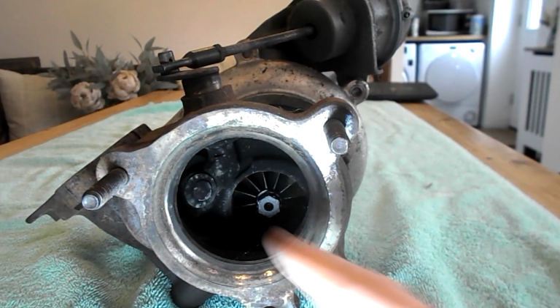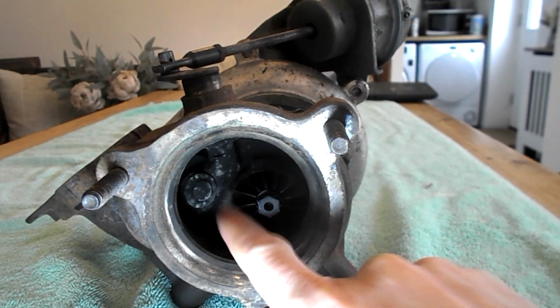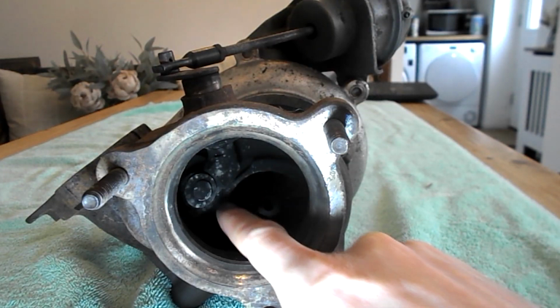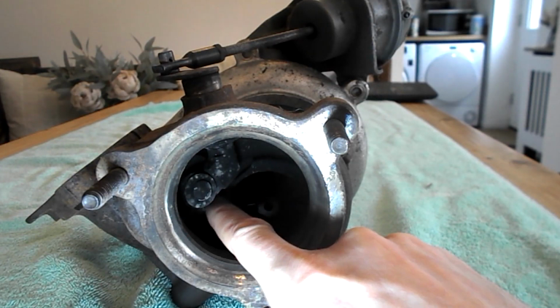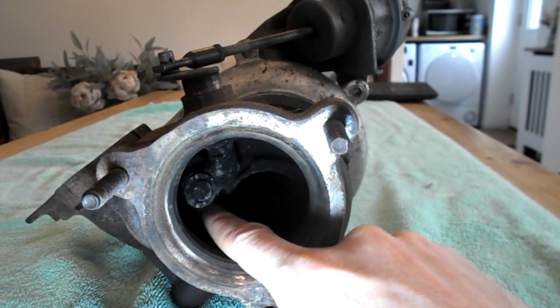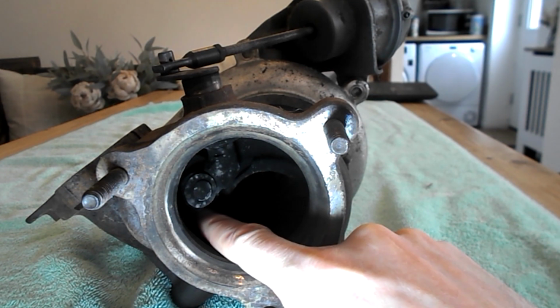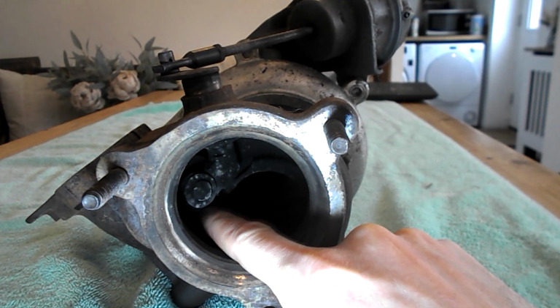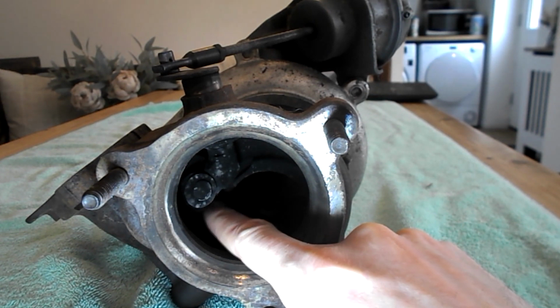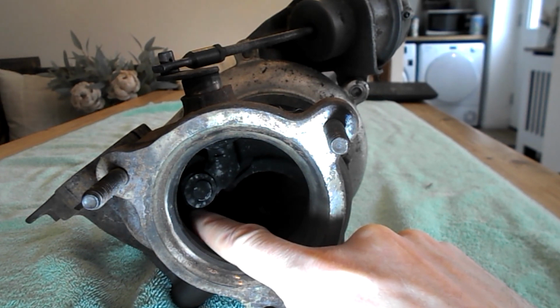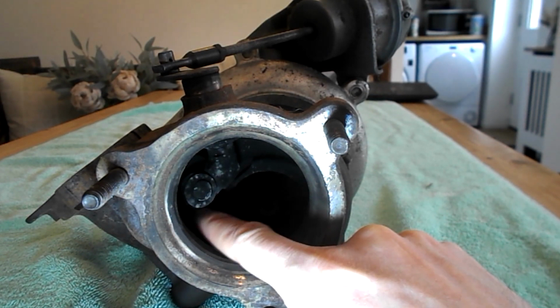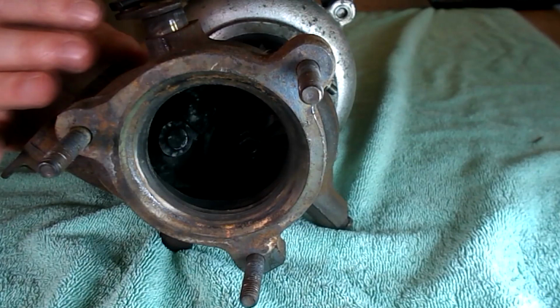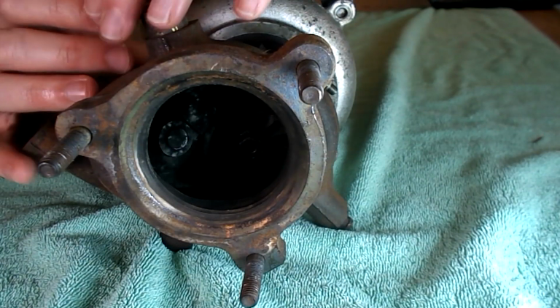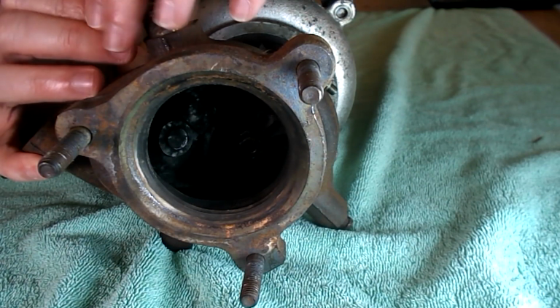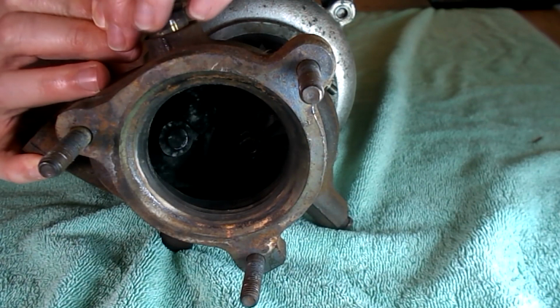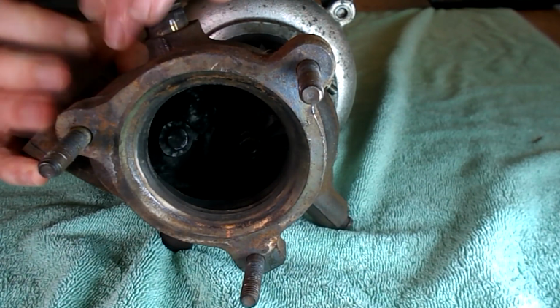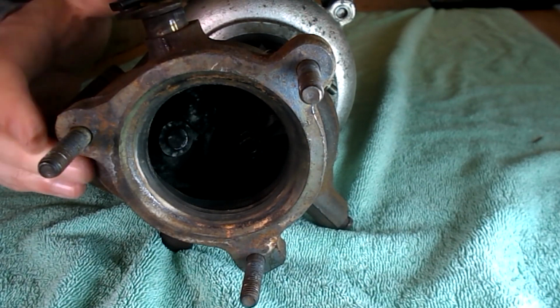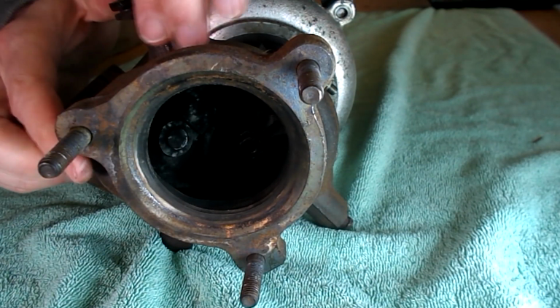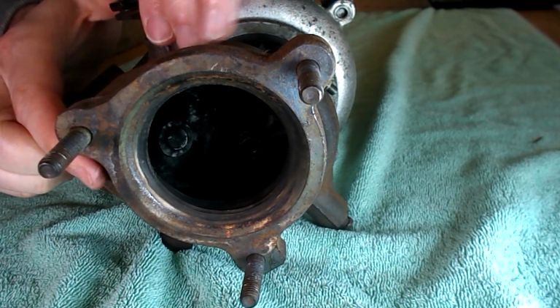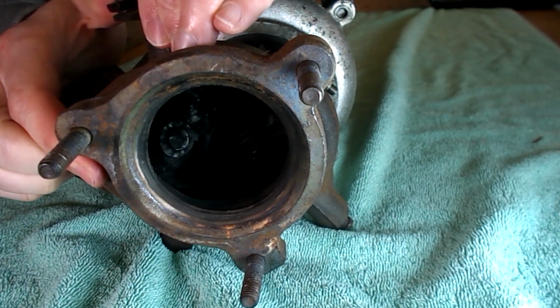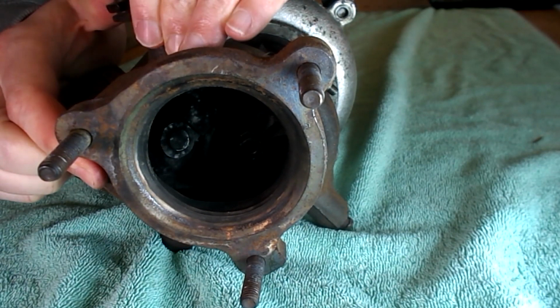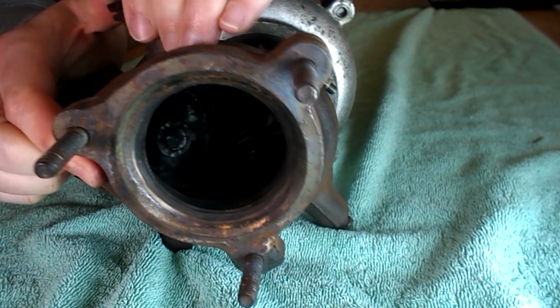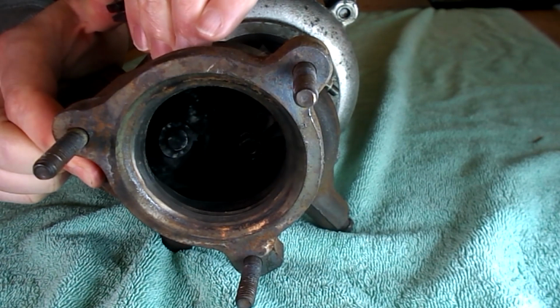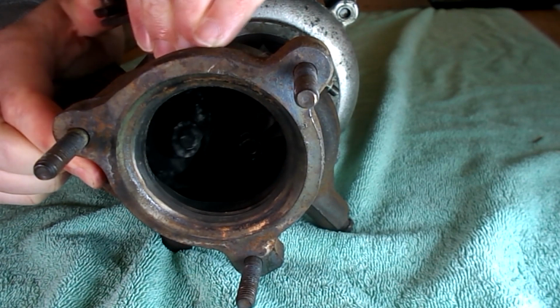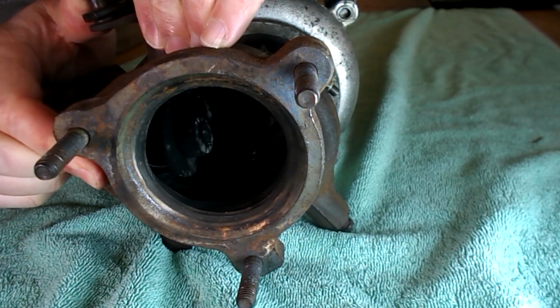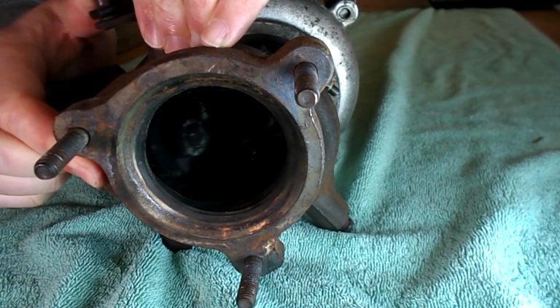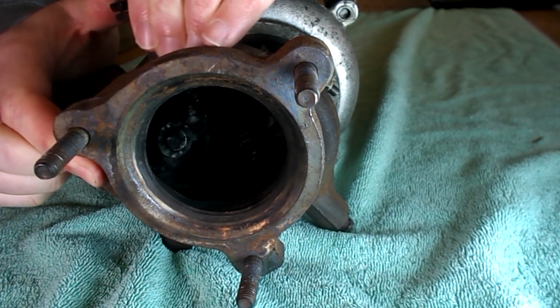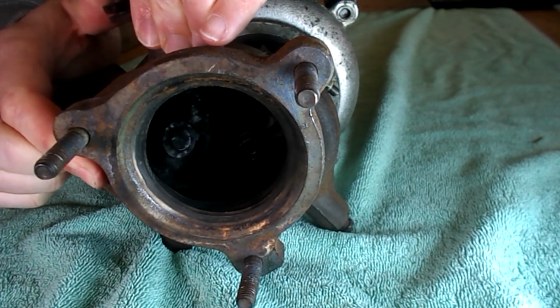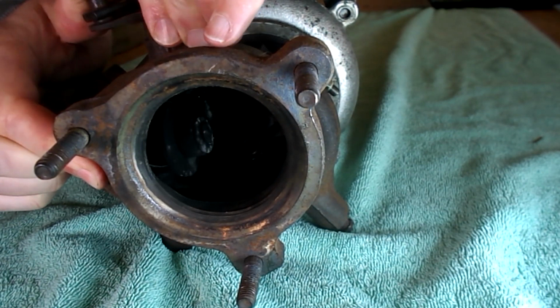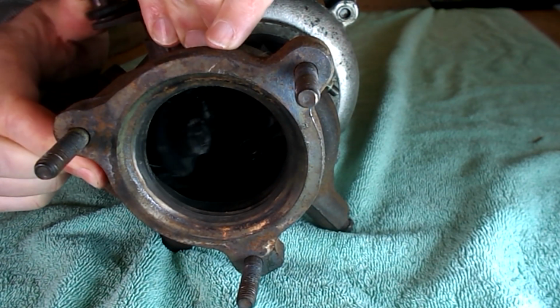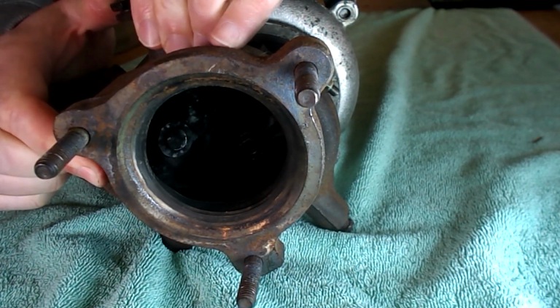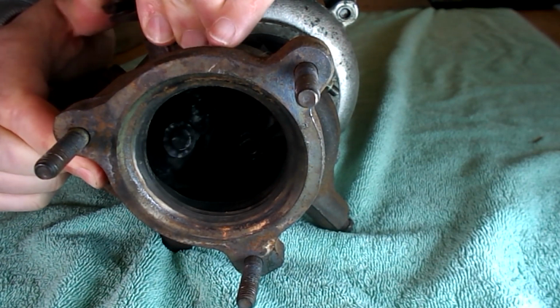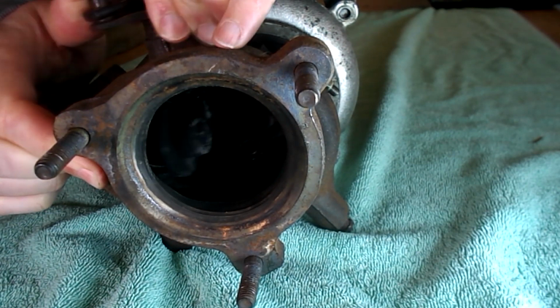Here we can see the valve. You can actually physically force the valve open just using your hands, and we can see inside that the valve is opening.